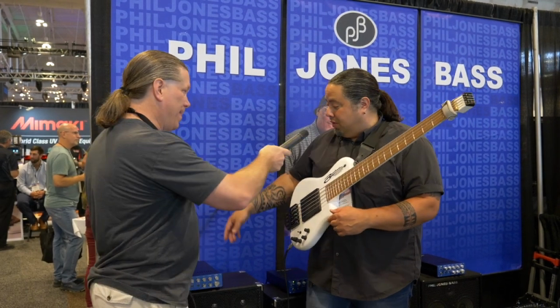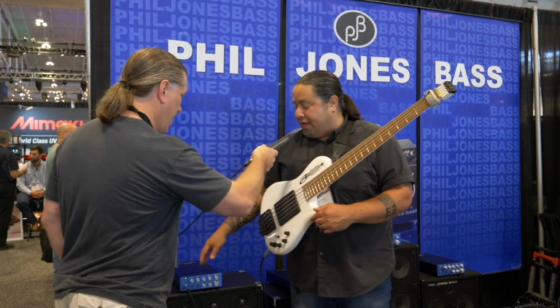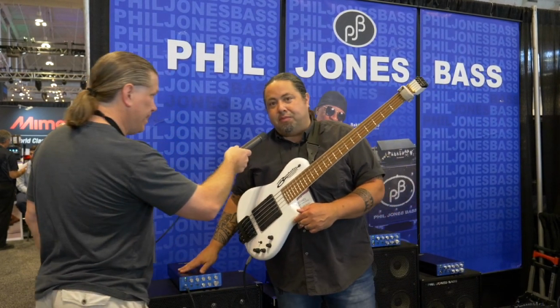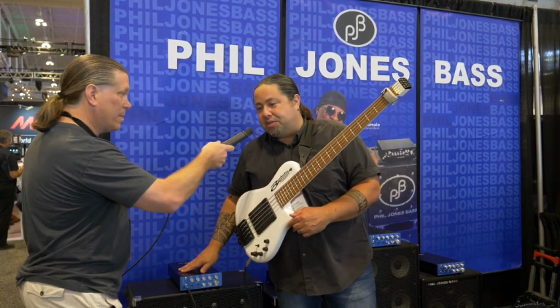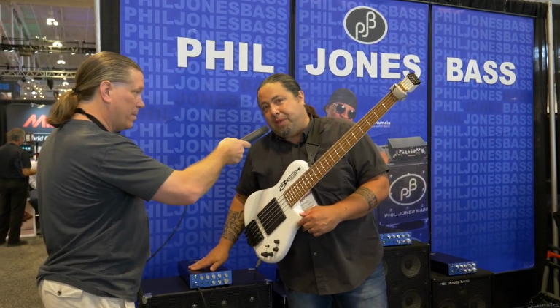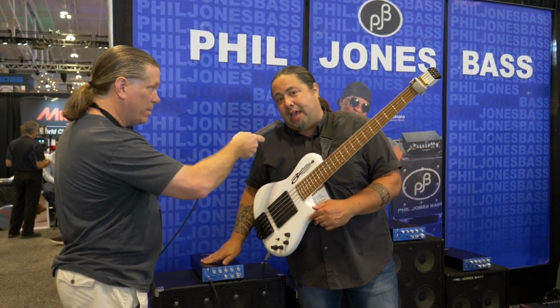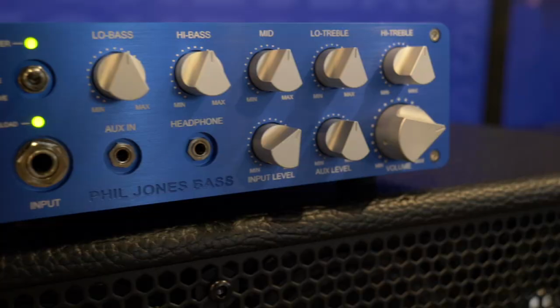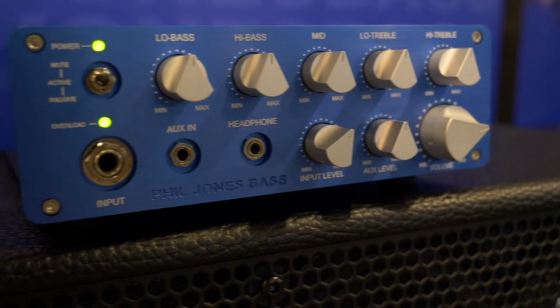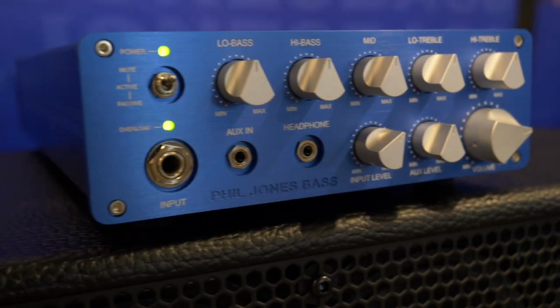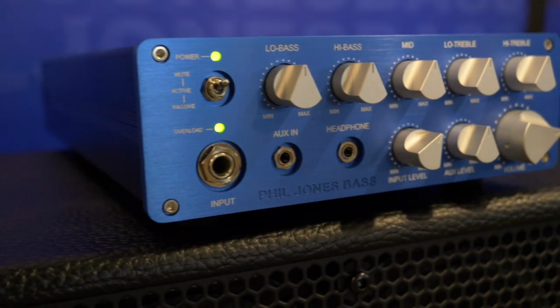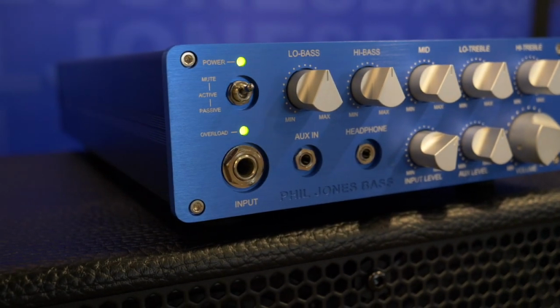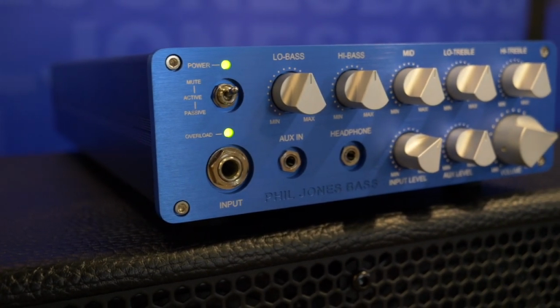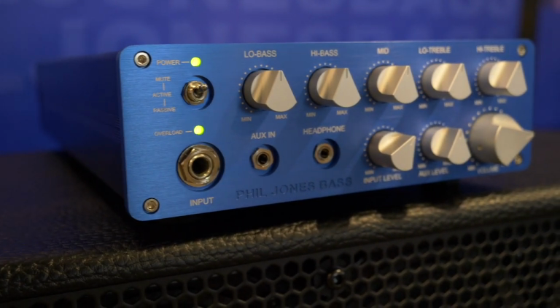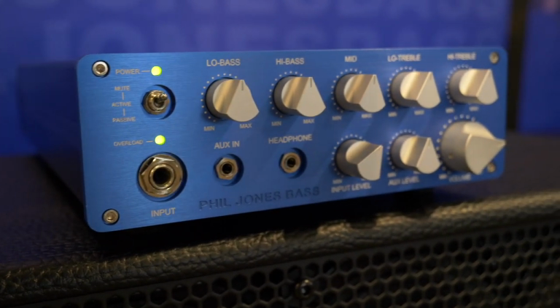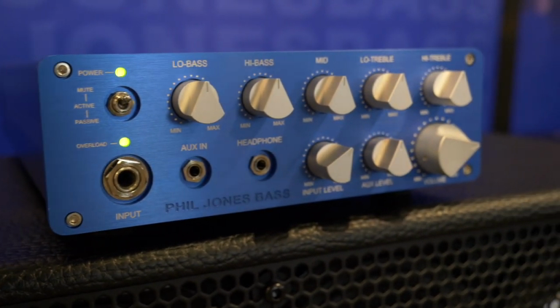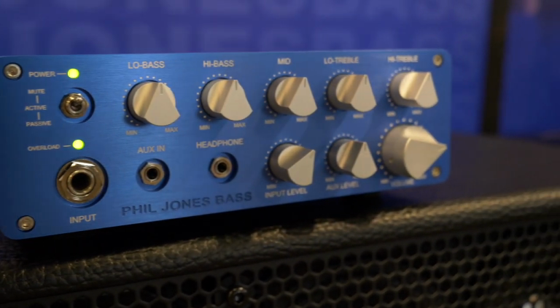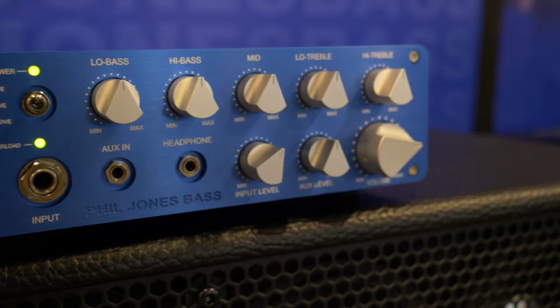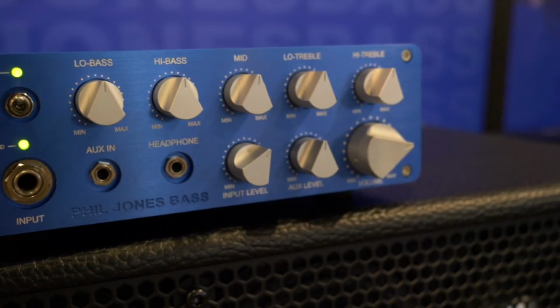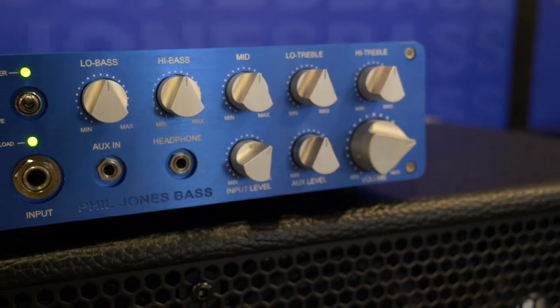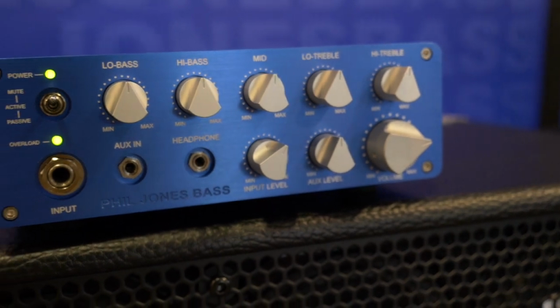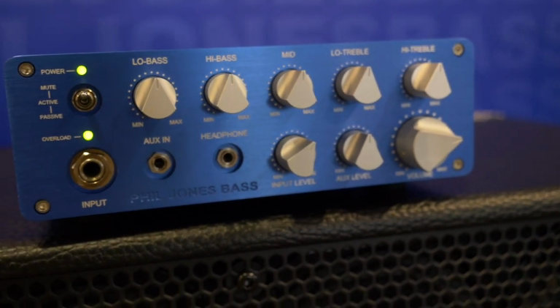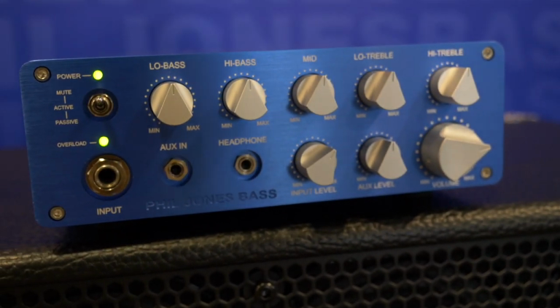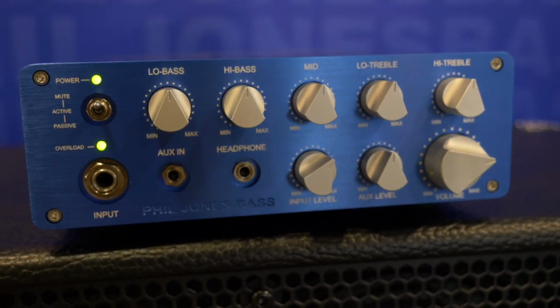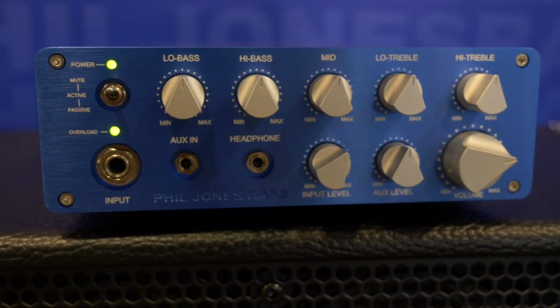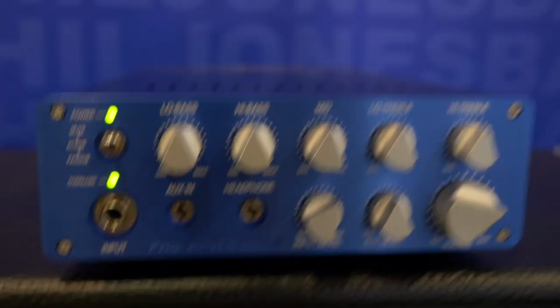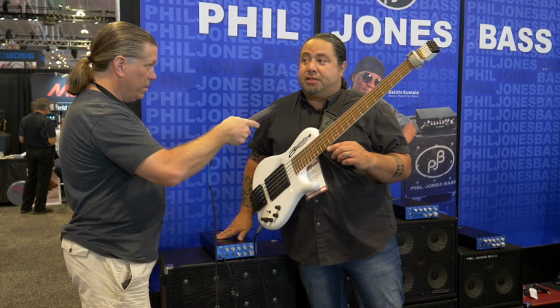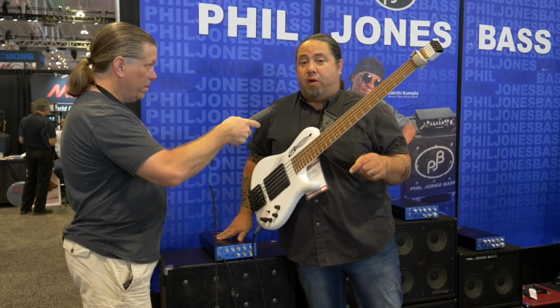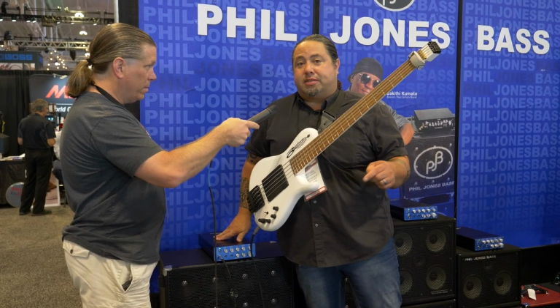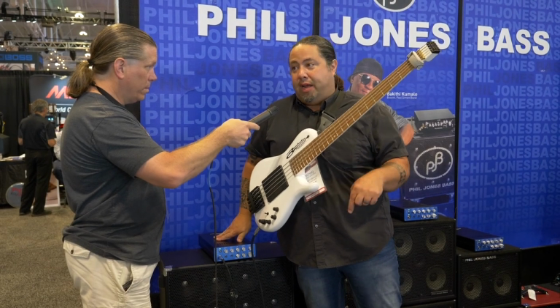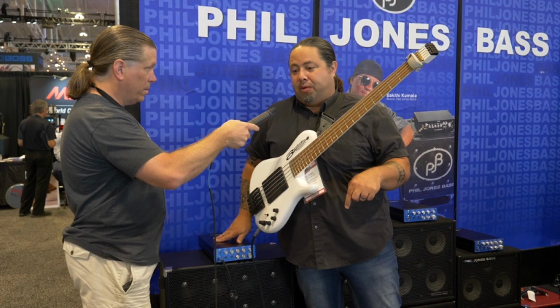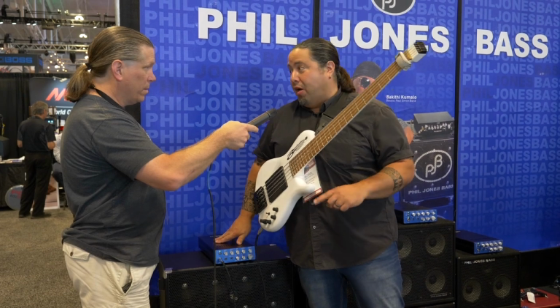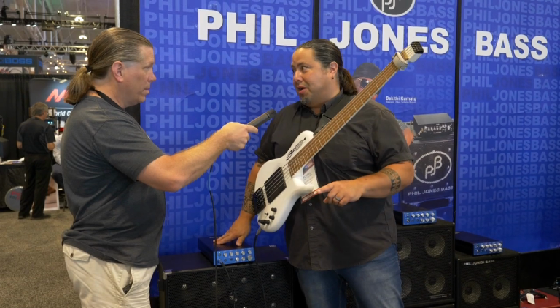This is our new BP800. It's an 800-watt Class D amplifier with a Class A preamp. It's 800 watts at a 4-ohm load, and it's 400 watts at an 8-ohm load.